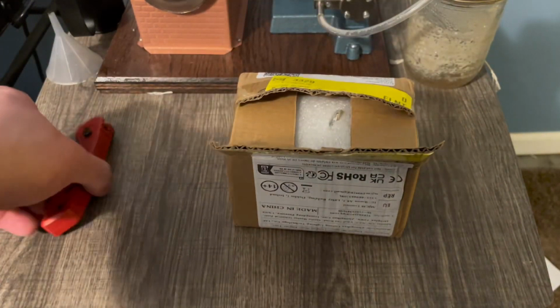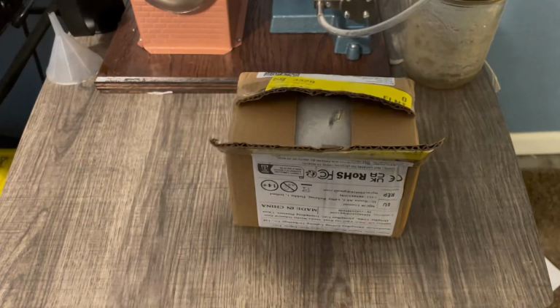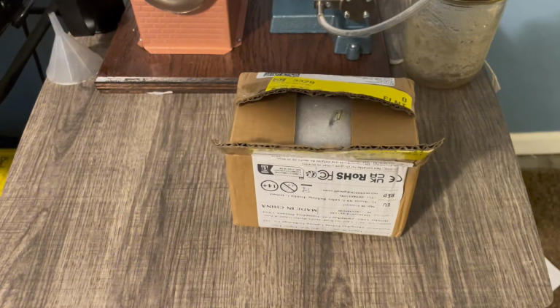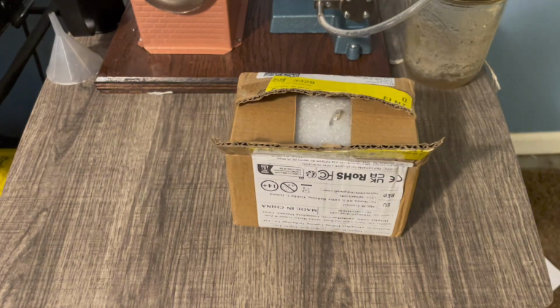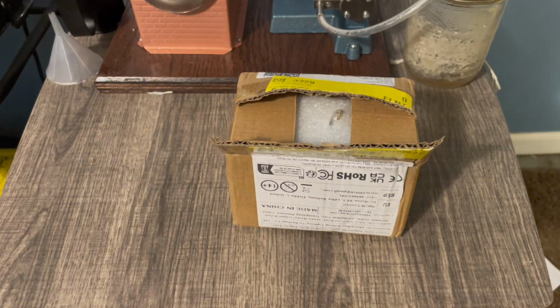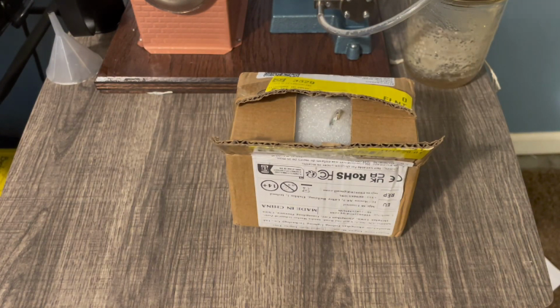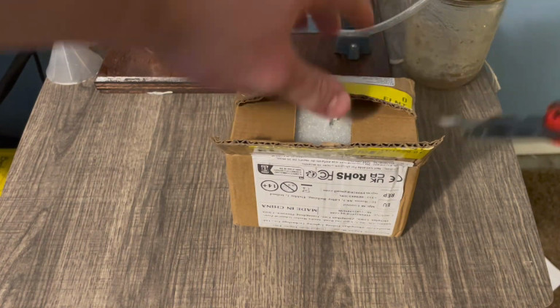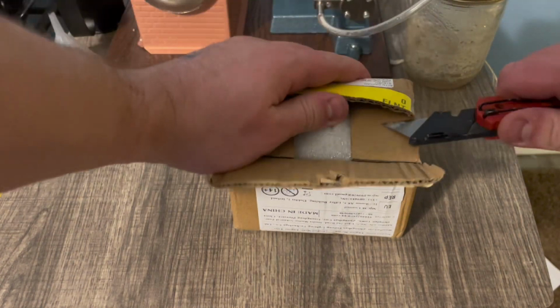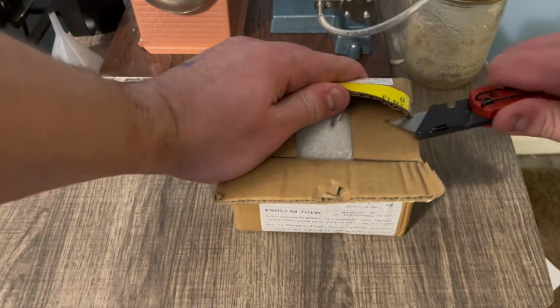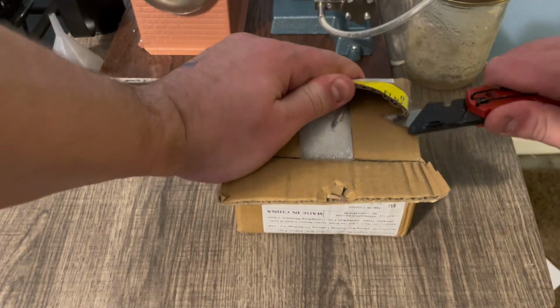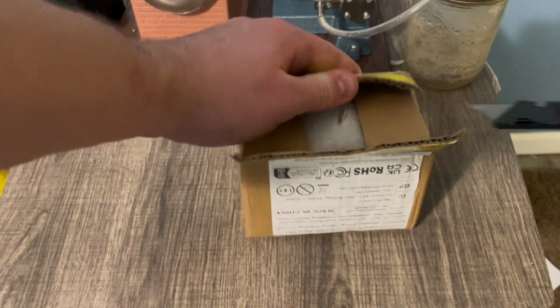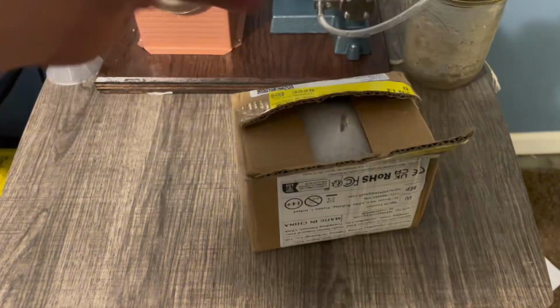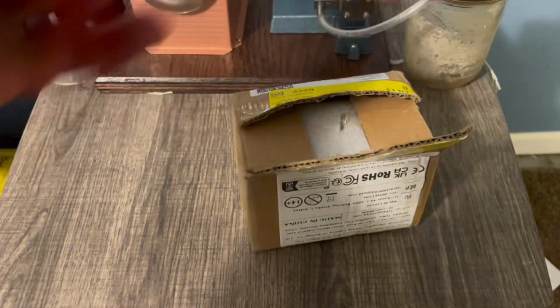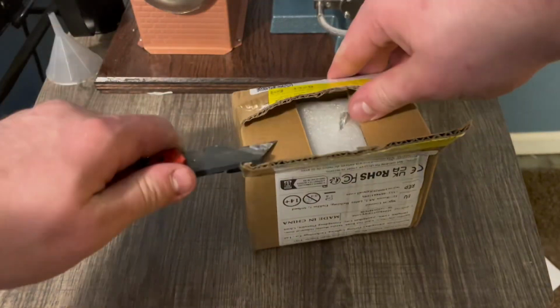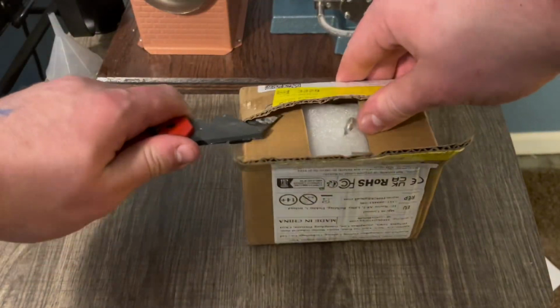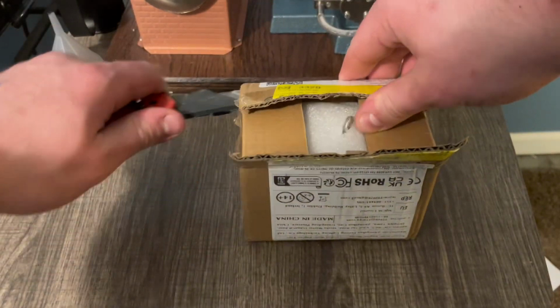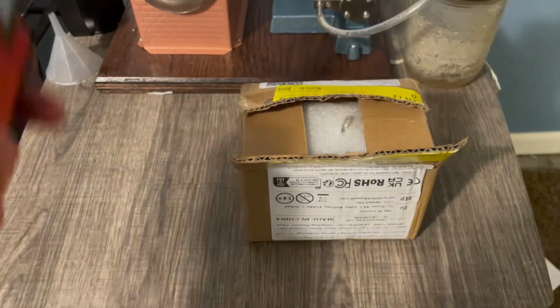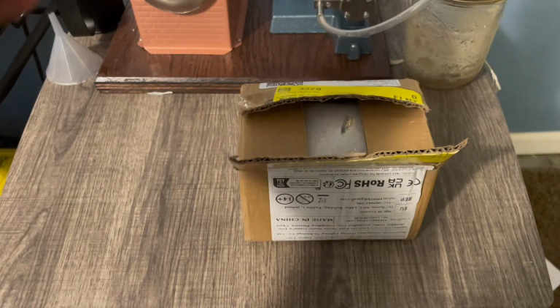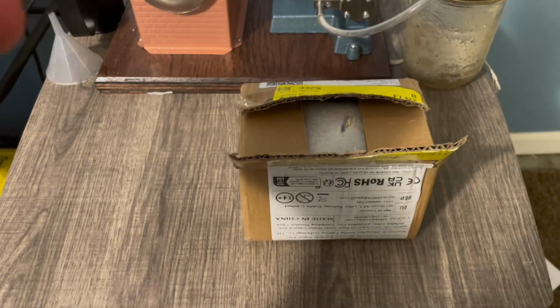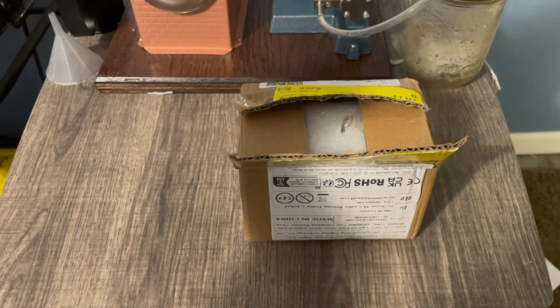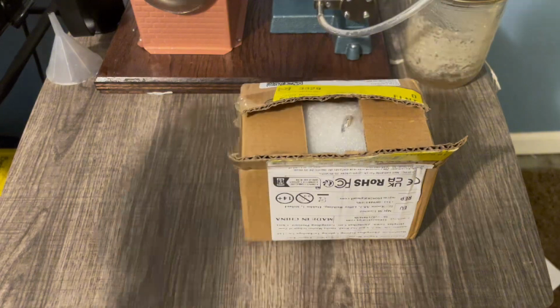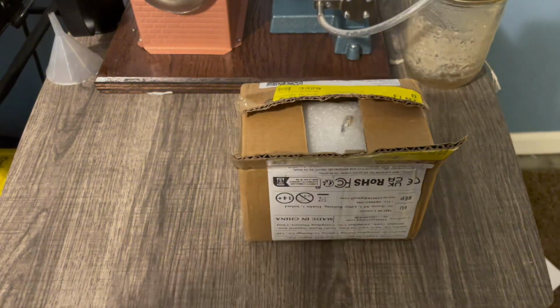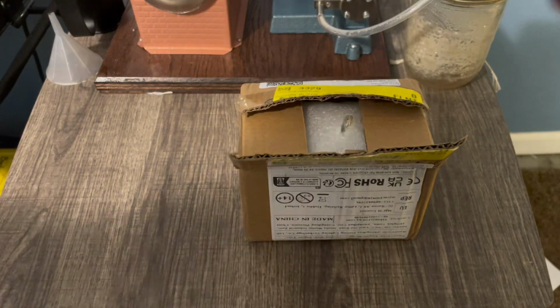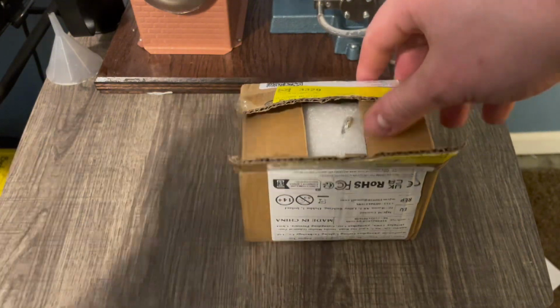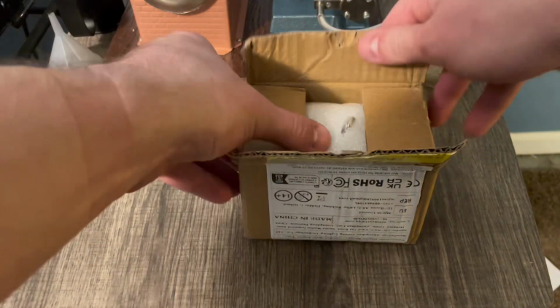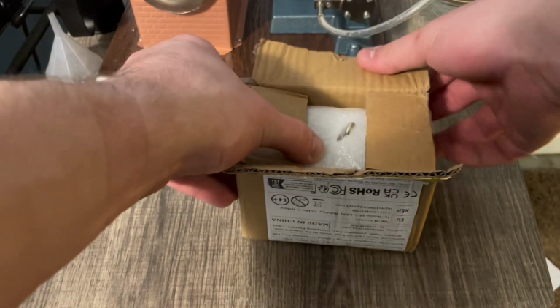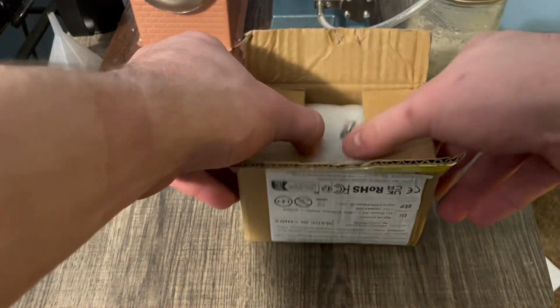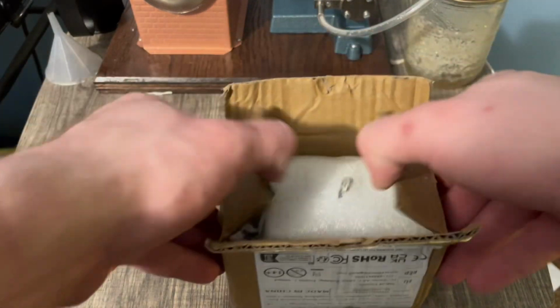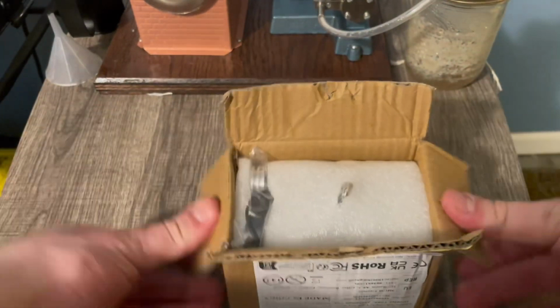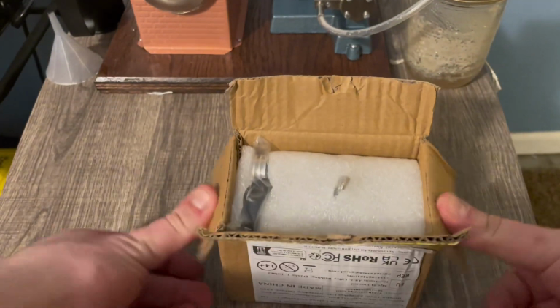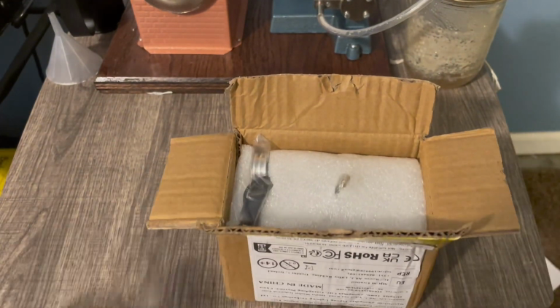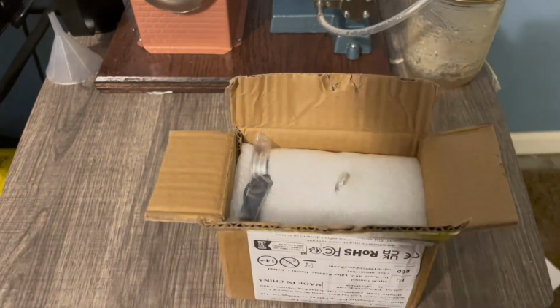I turned the box around so you couldn't see where I live — I don't want you knowing where Chris and I live. We're just going to open this up and take a close look at it.